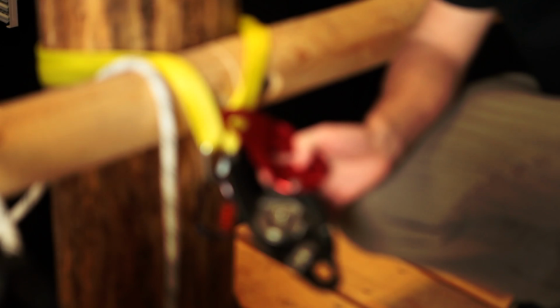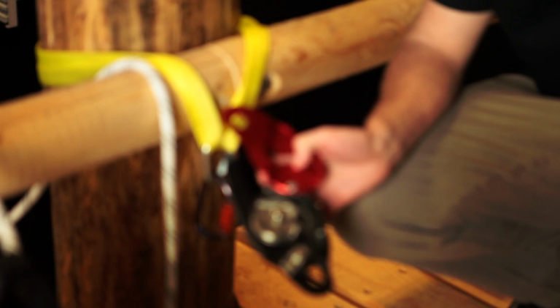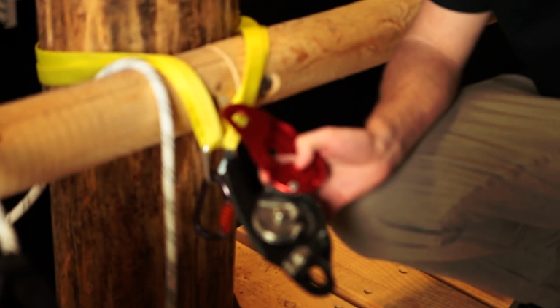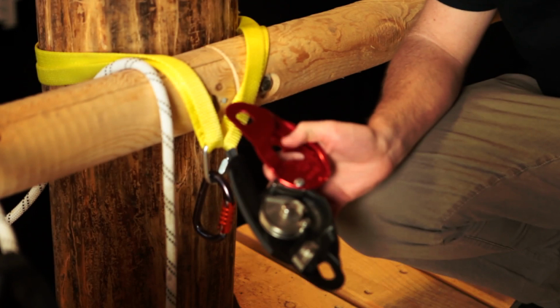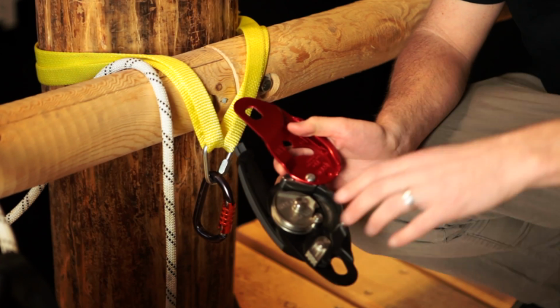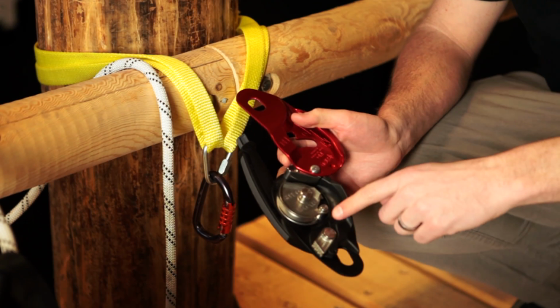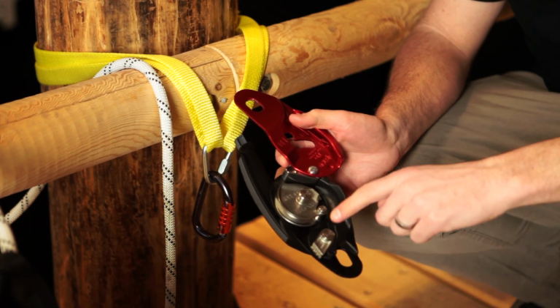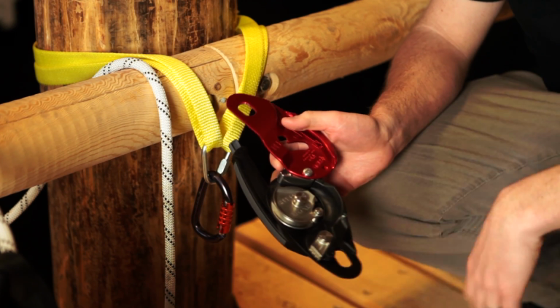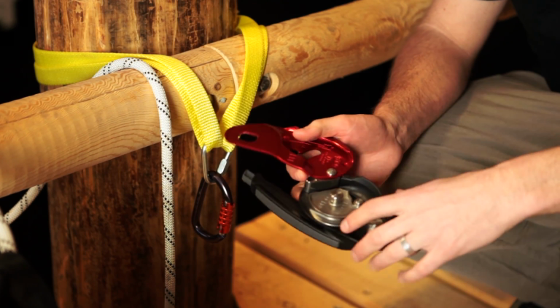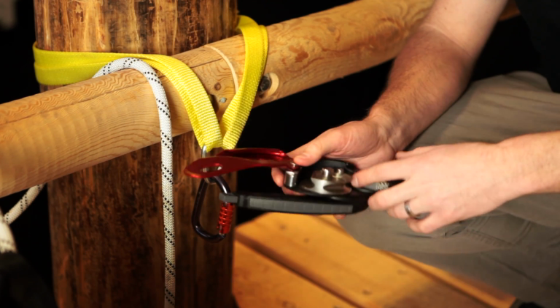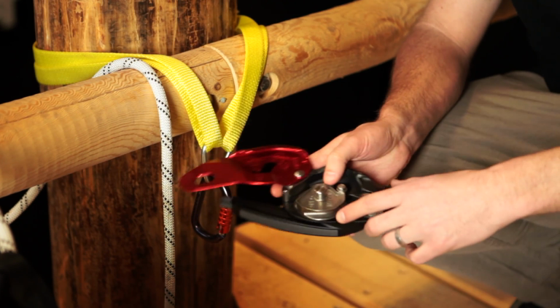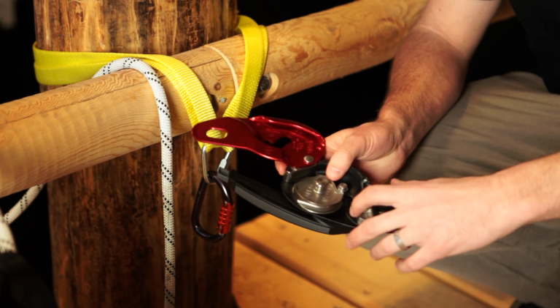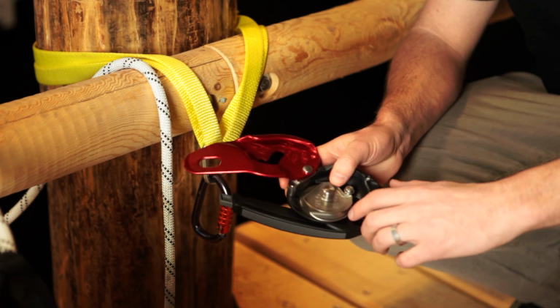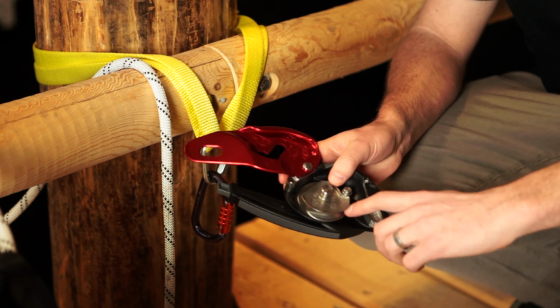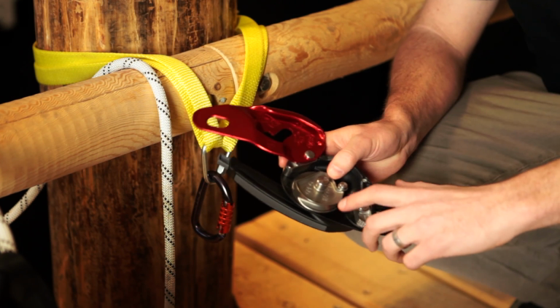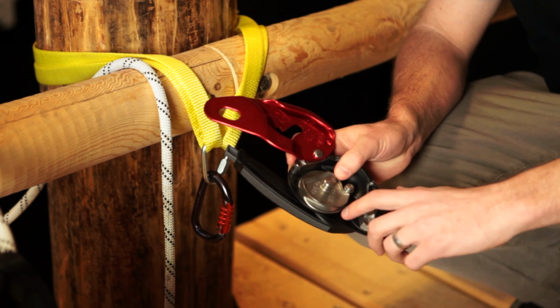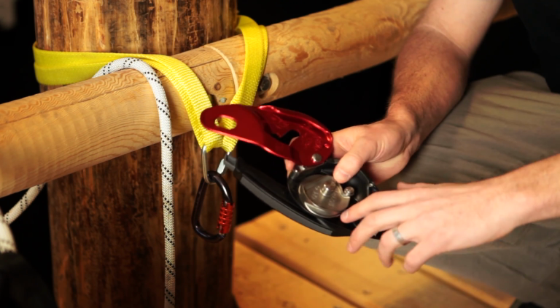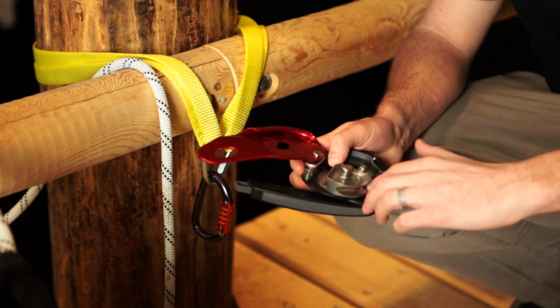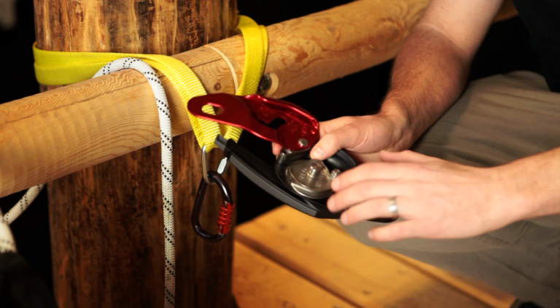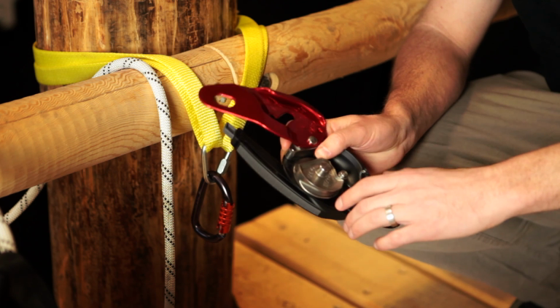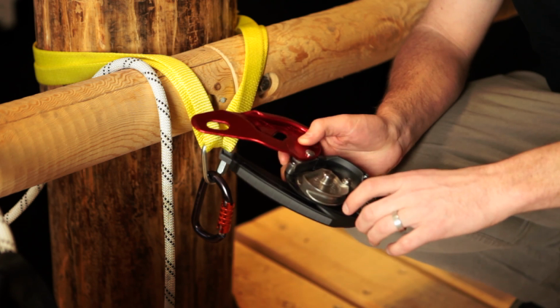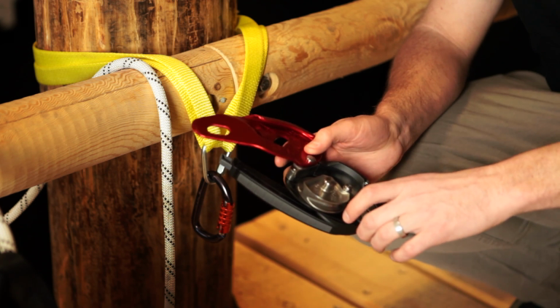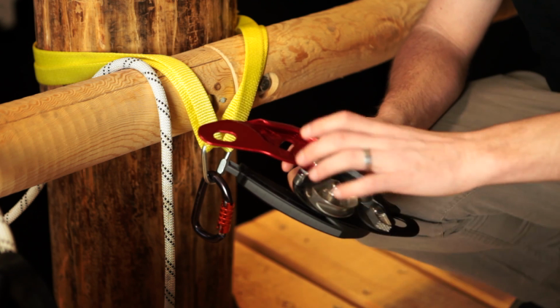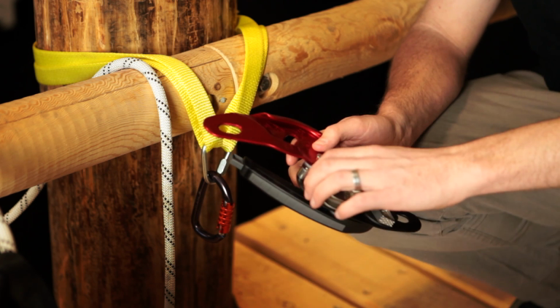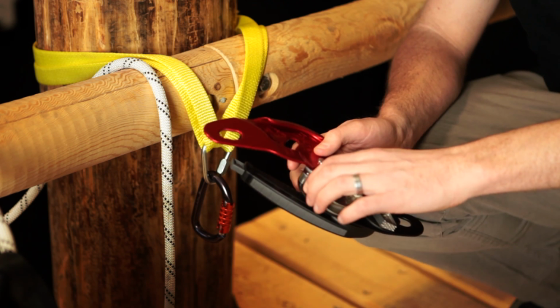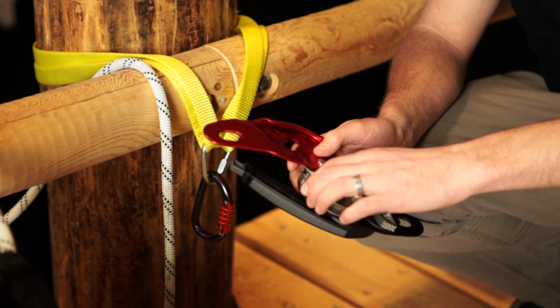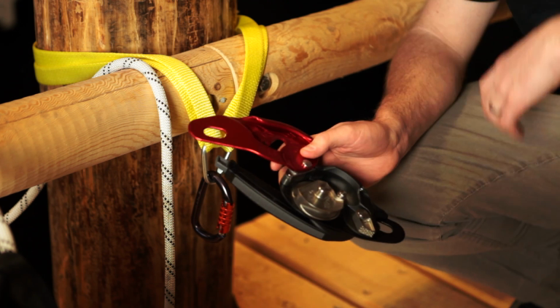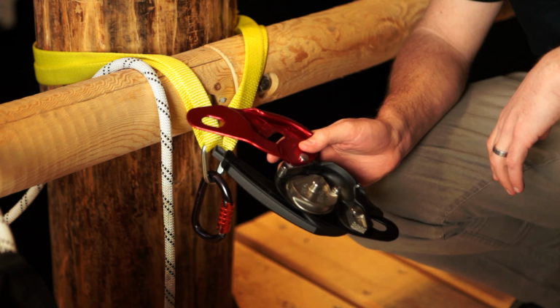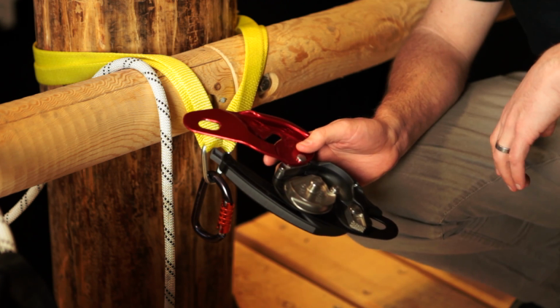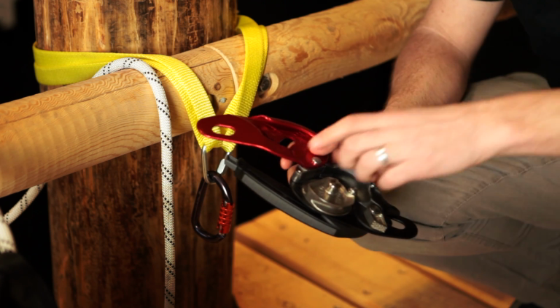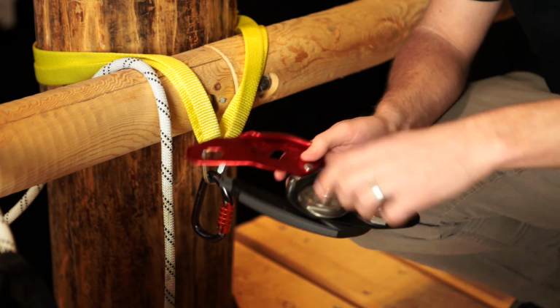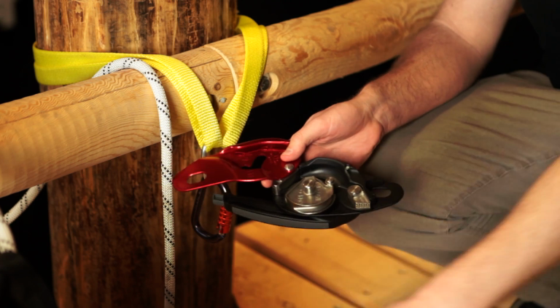So we're going to load the ID. We have the diagram inside. We want the rope — the end of the rope that's going to our load — coming out here out of the bottom. The part that we're going to tend as we belay the load is going to come out the top here.